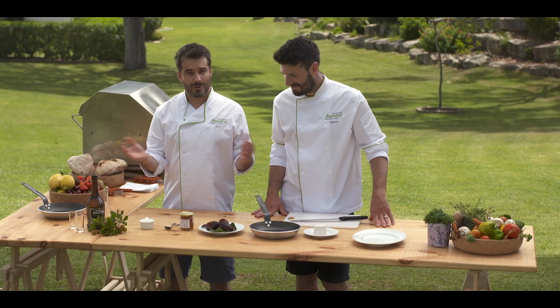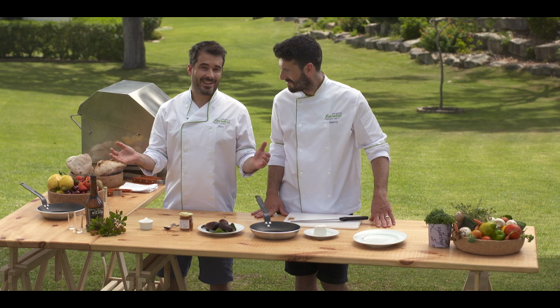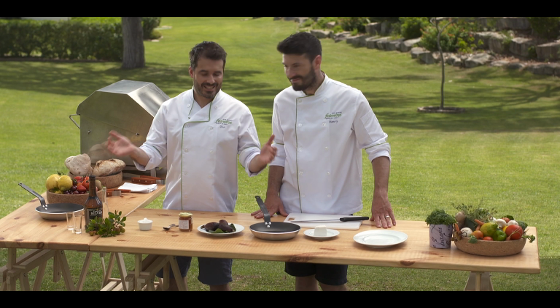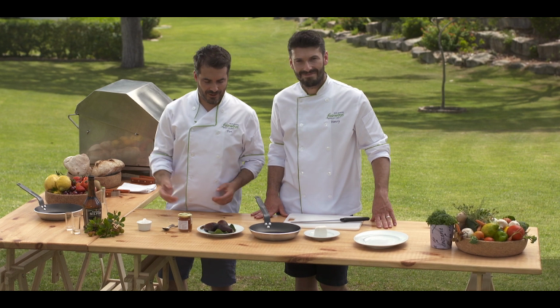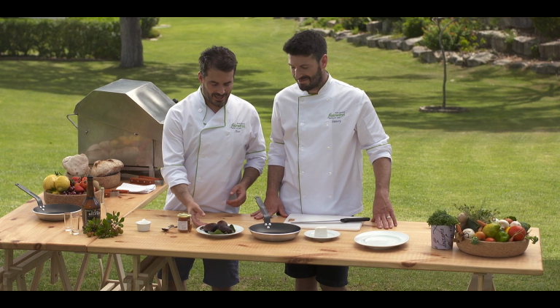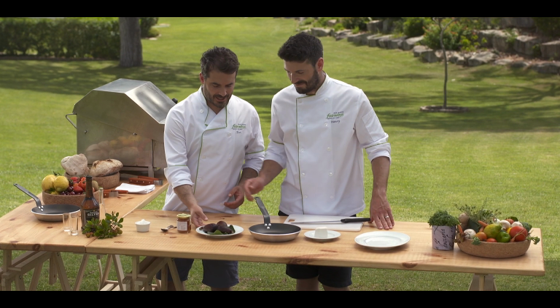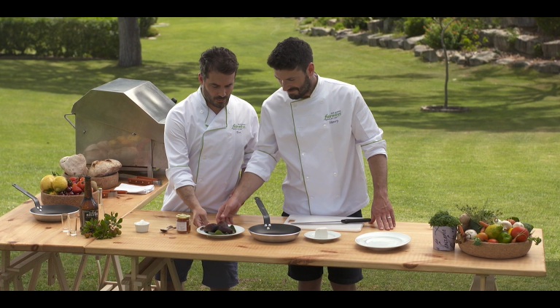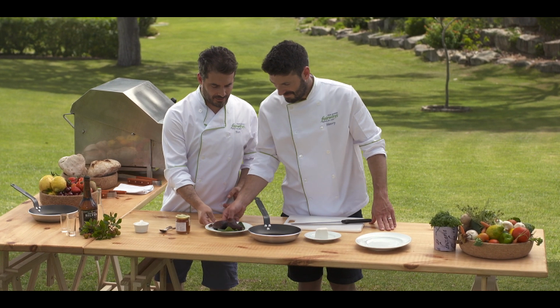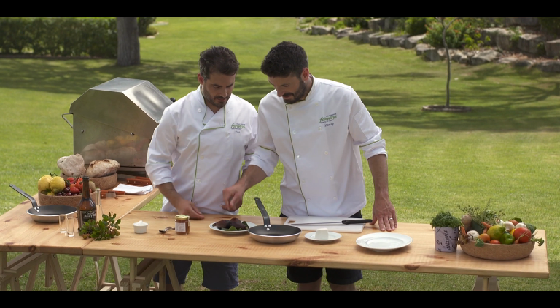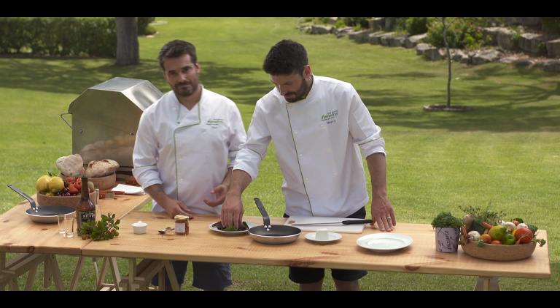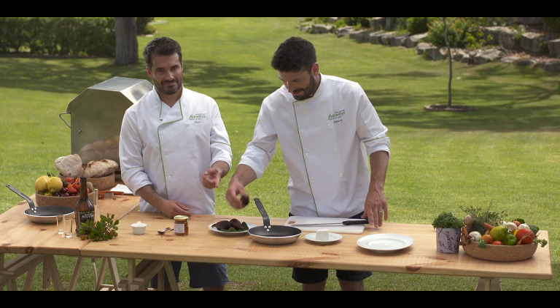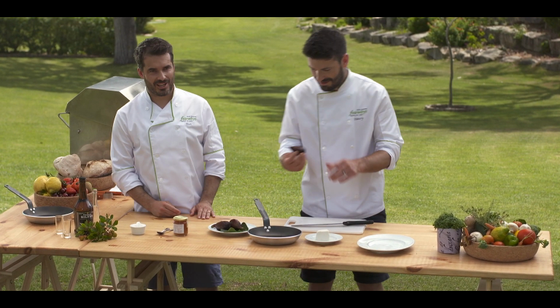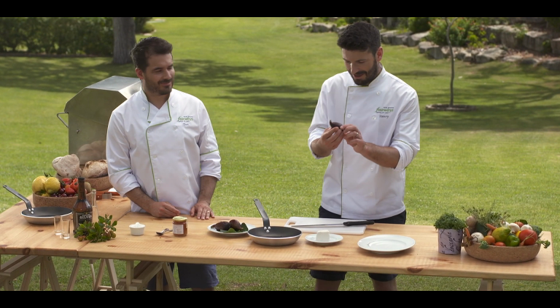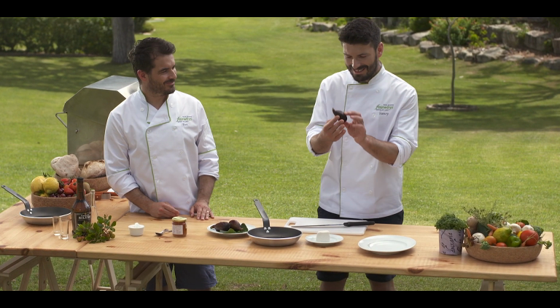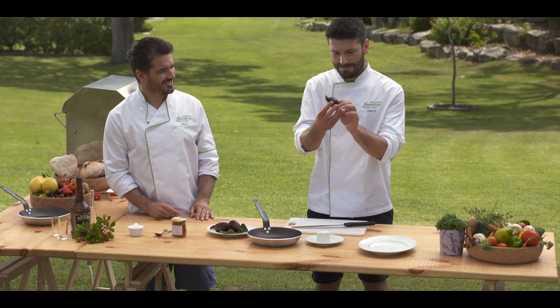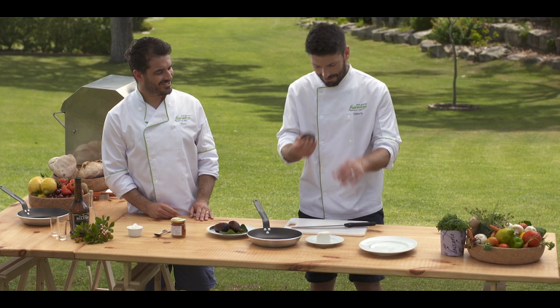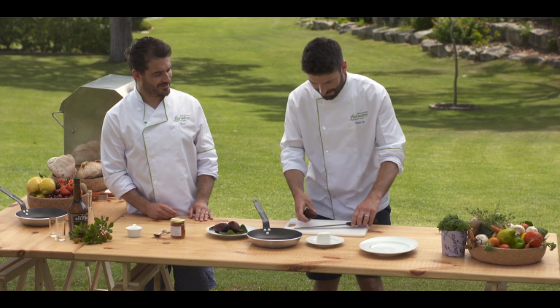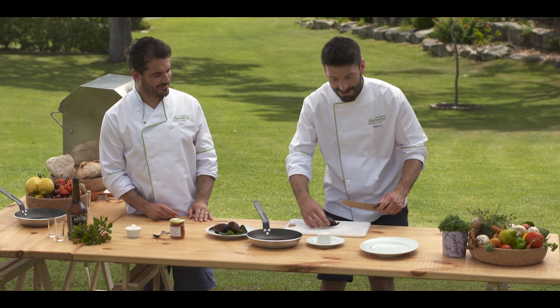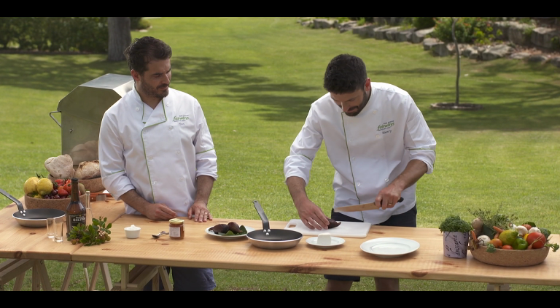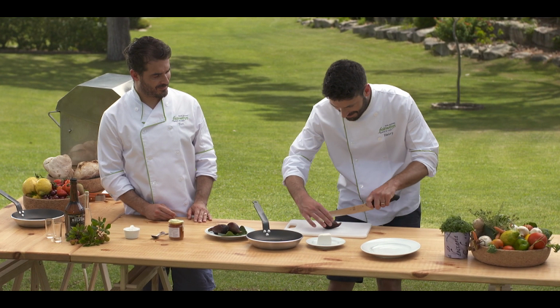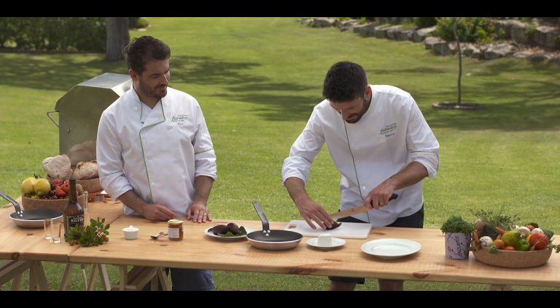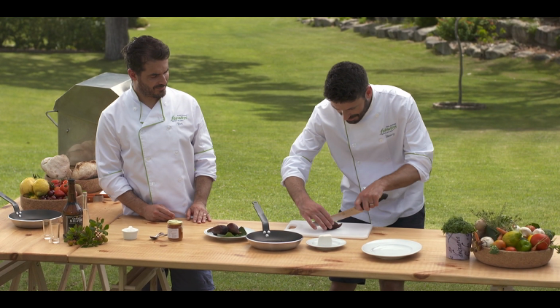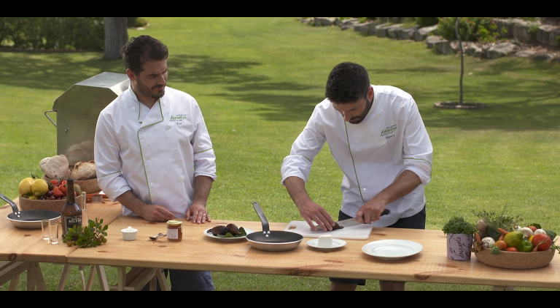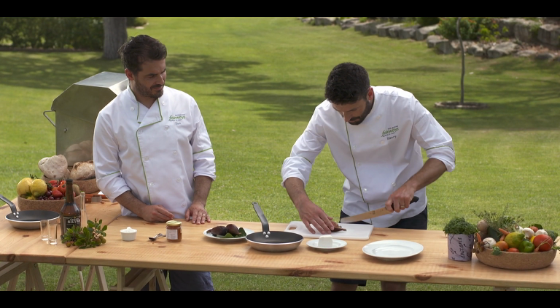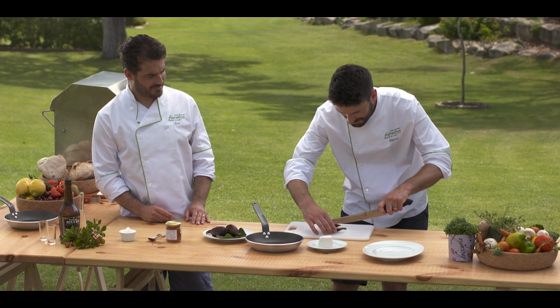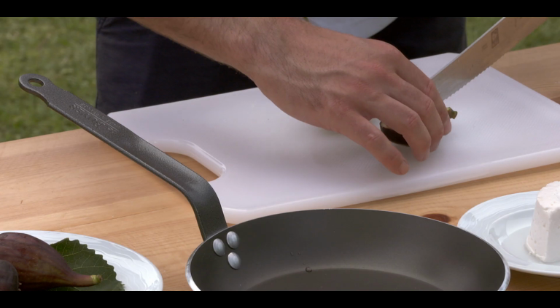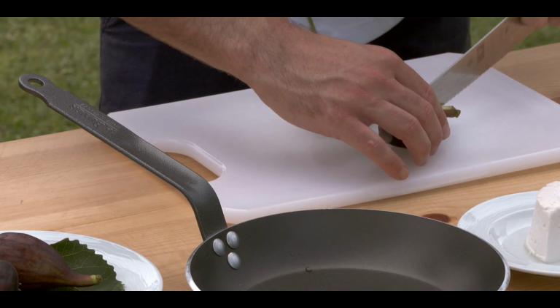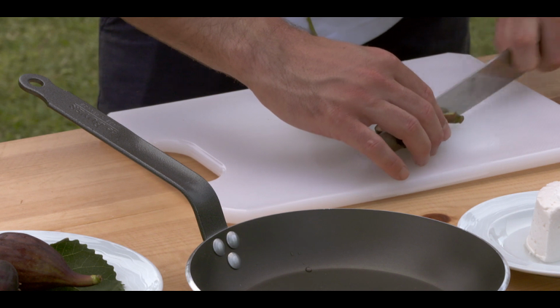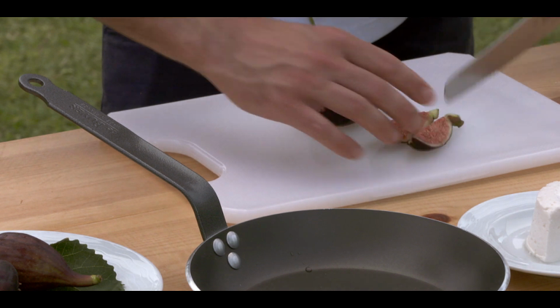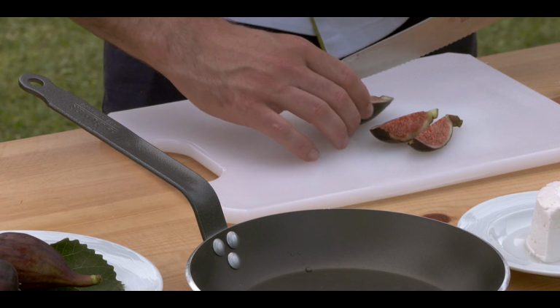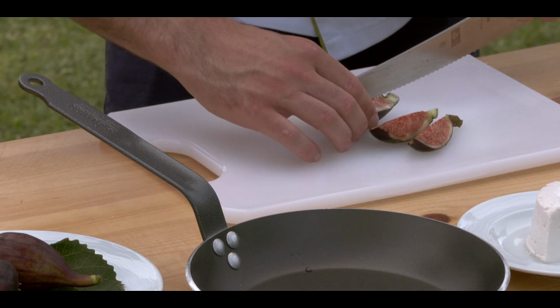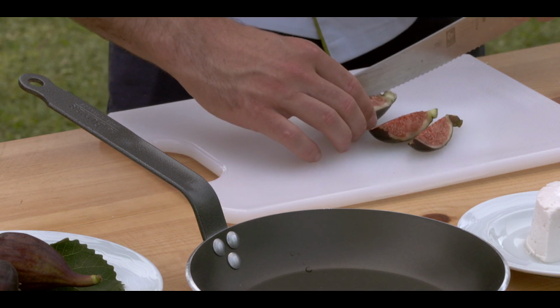We're calling this tipsy figs and it starts with juicy figs. Look at these — these are absolutely beautiful. Don't get these back in England. So I'm just going to chop them into quarters. It's so soft. We're just going to chuck the figs in.